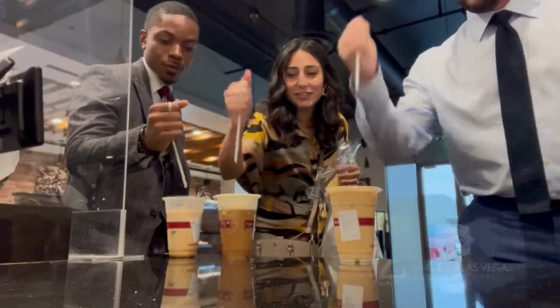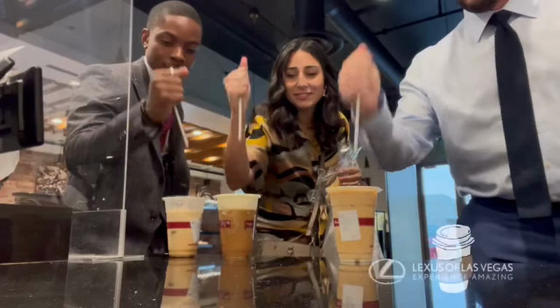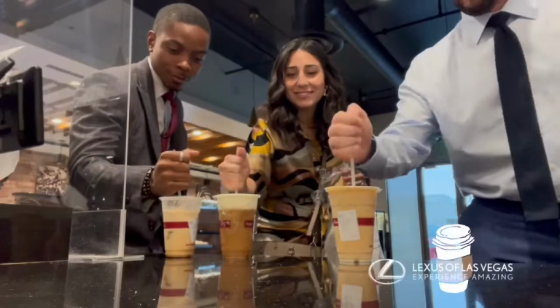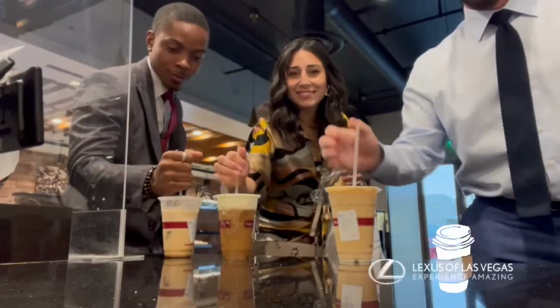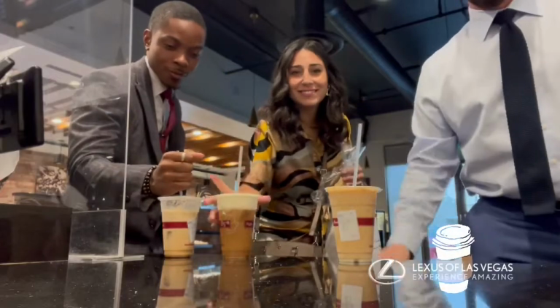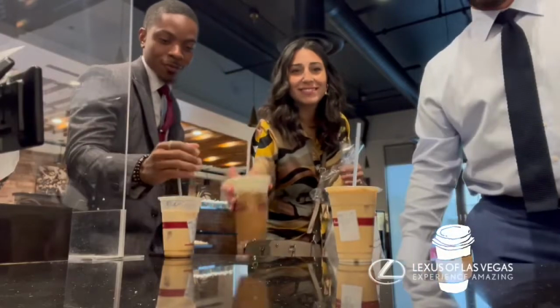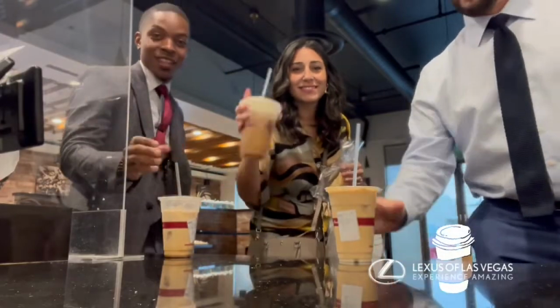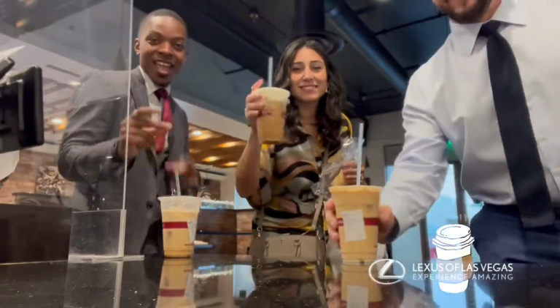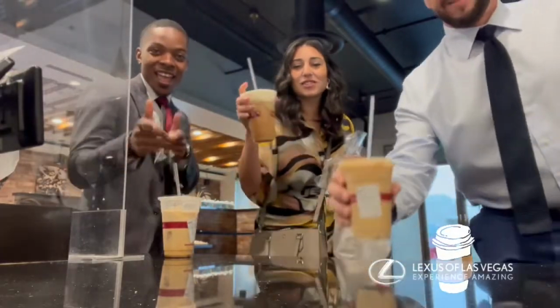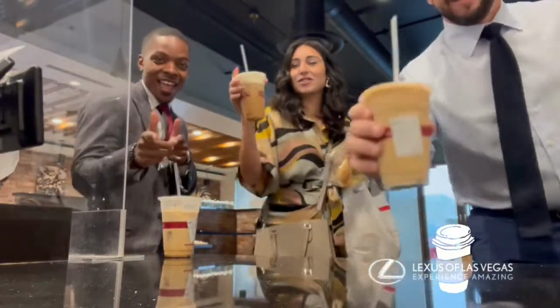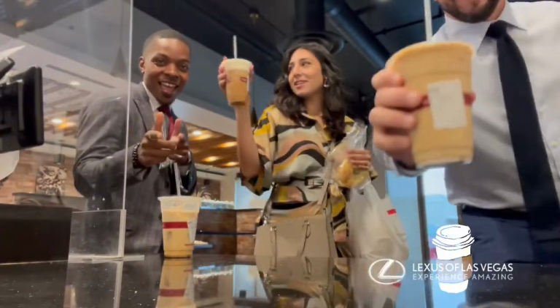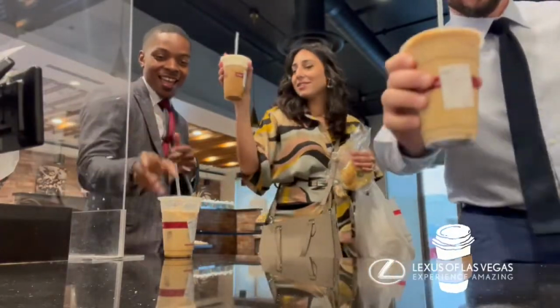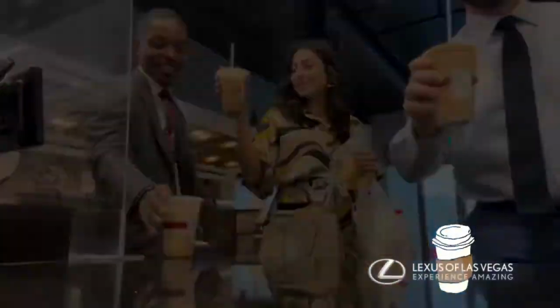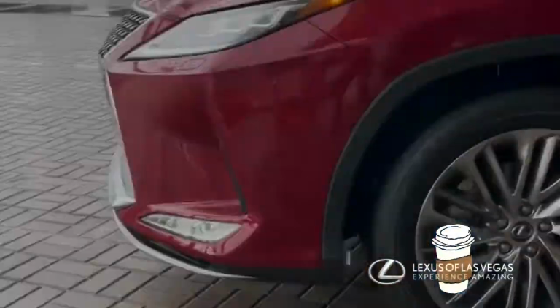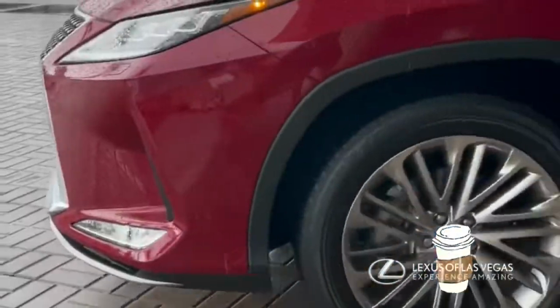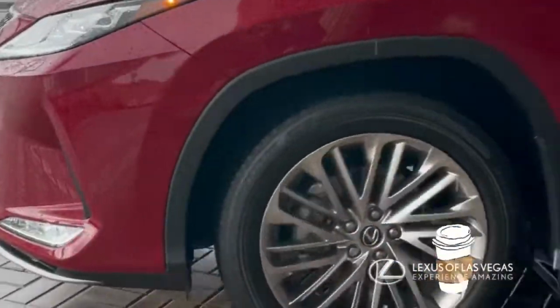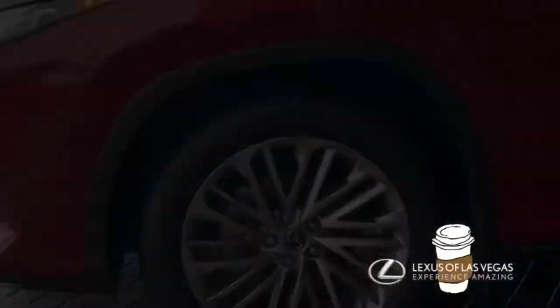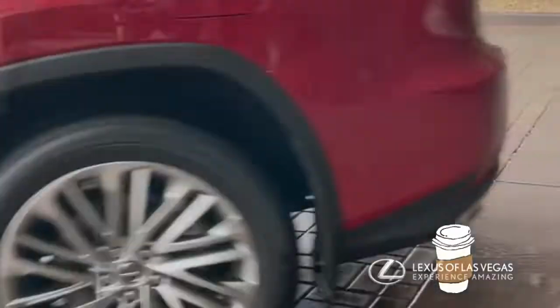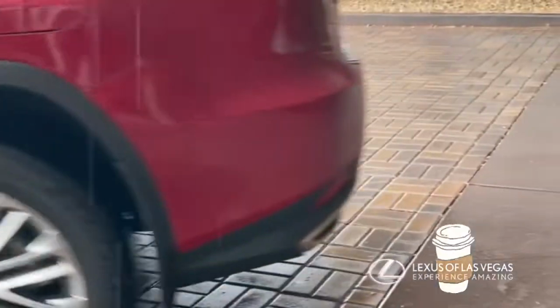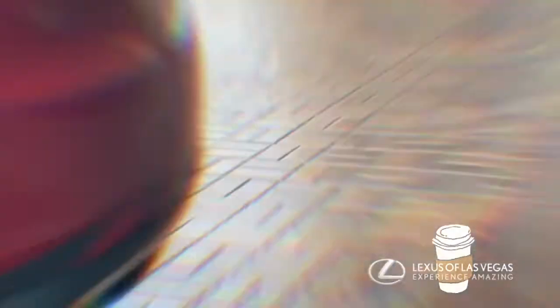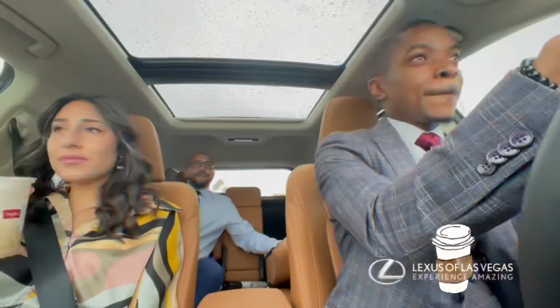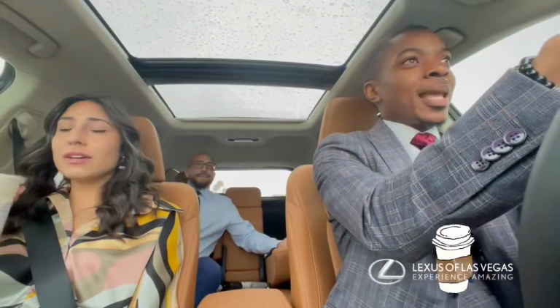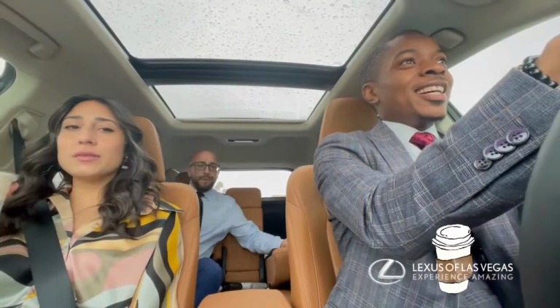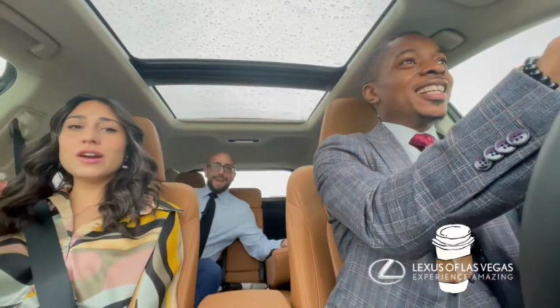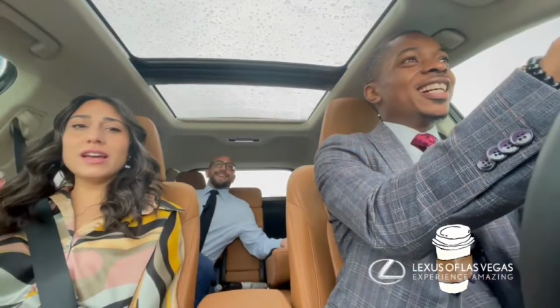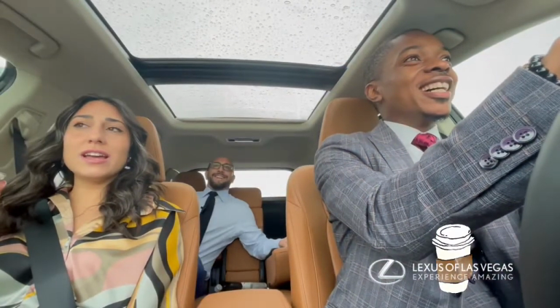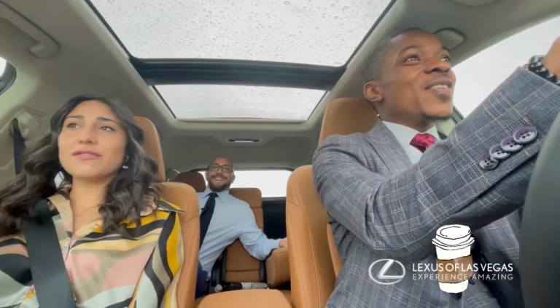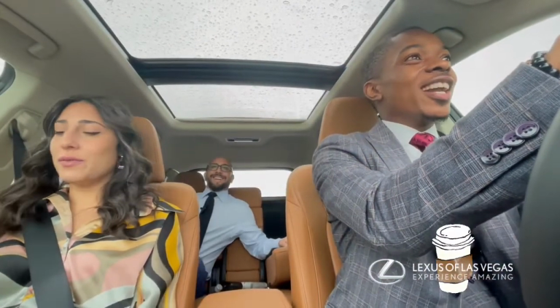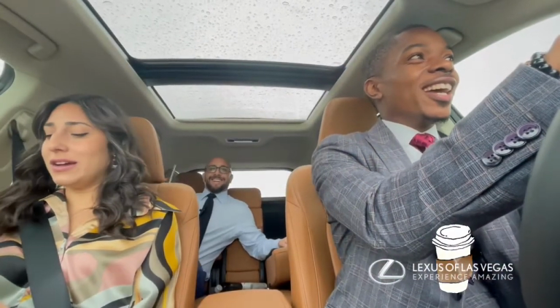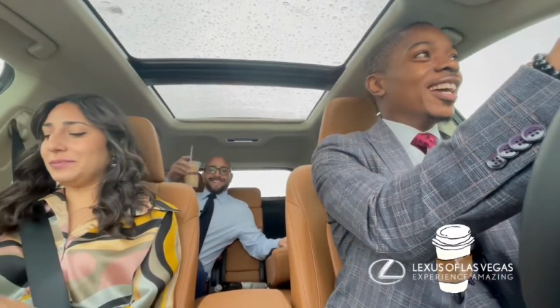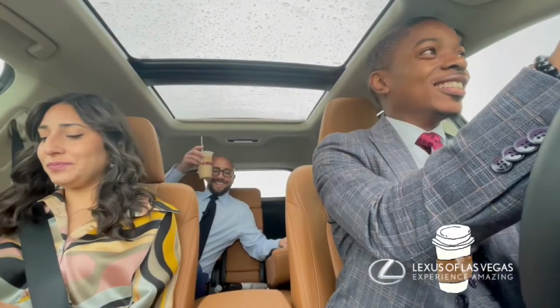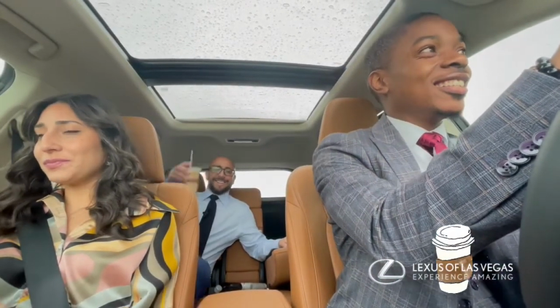Good morning, everyone! It's a beautiful rainy day, so come join us on the Coffee Run. Good morning! Good morning! Hello.